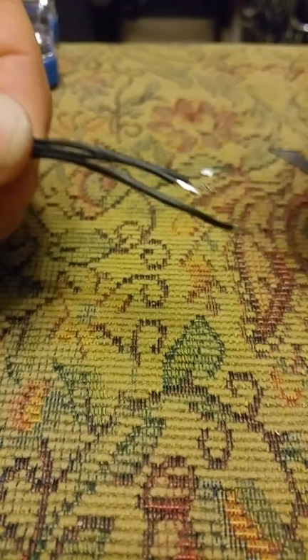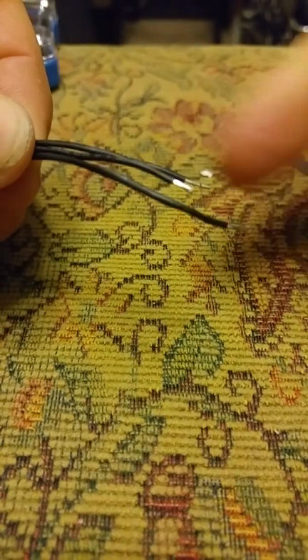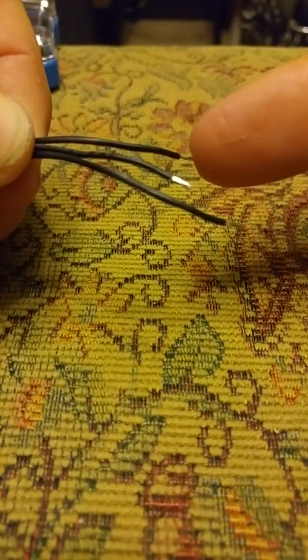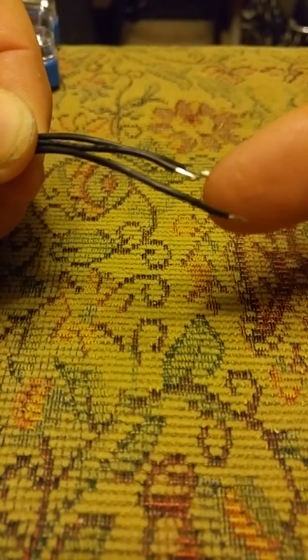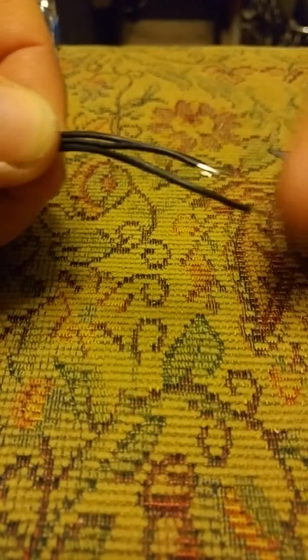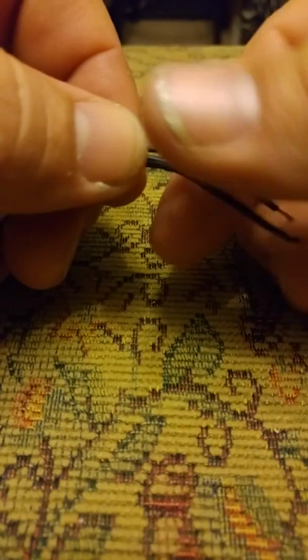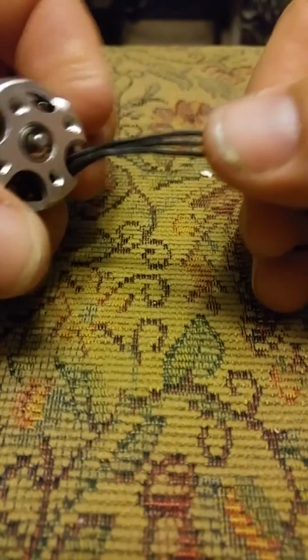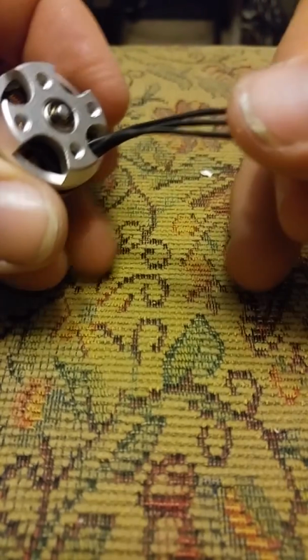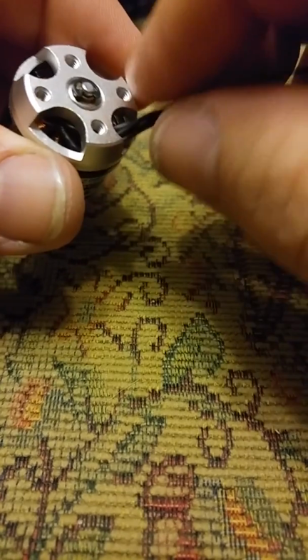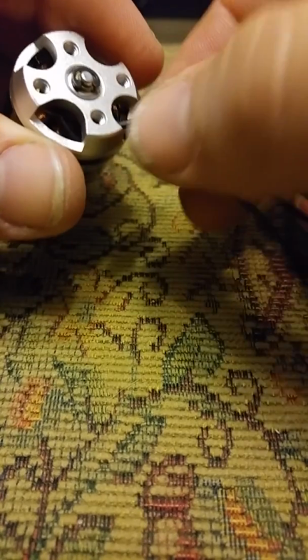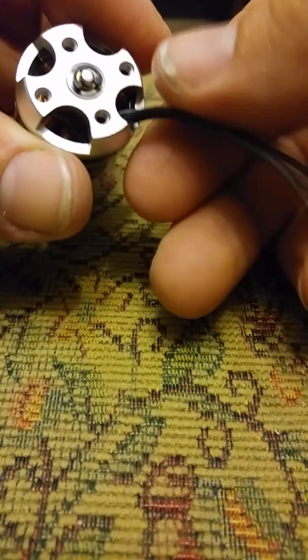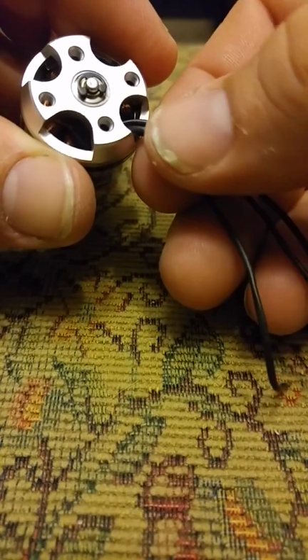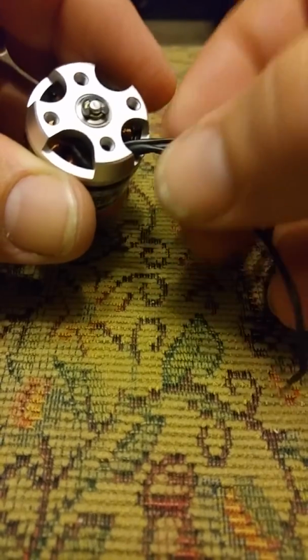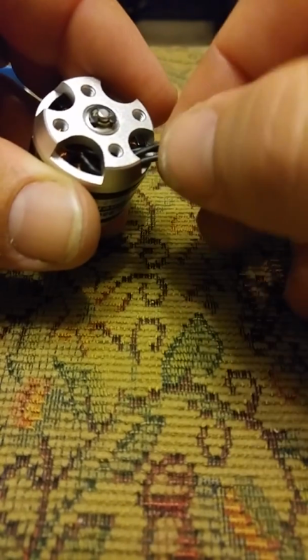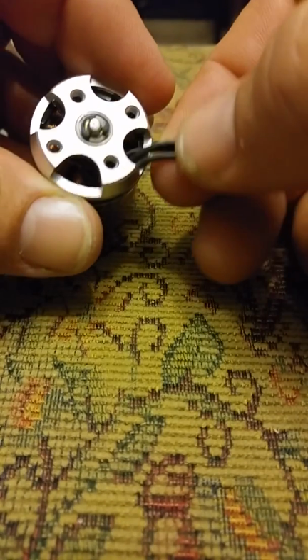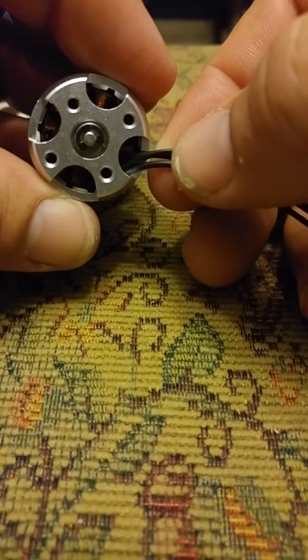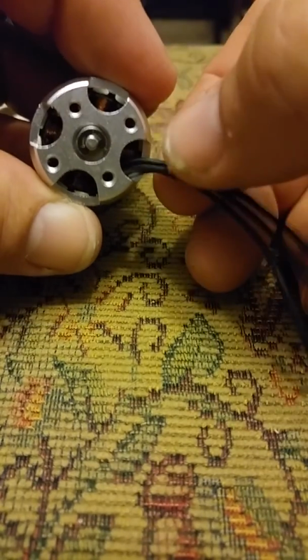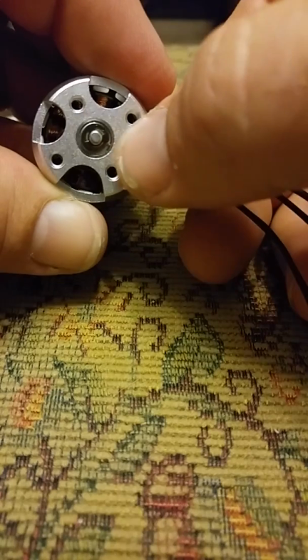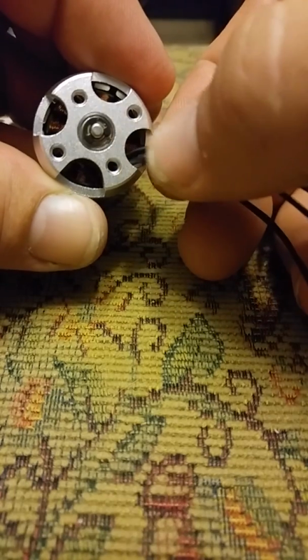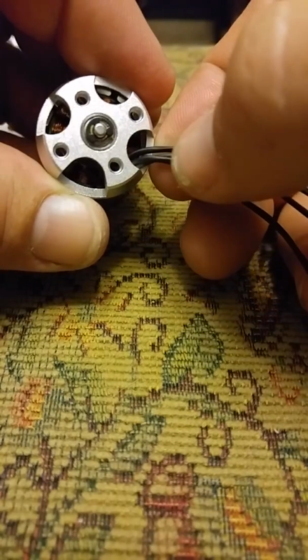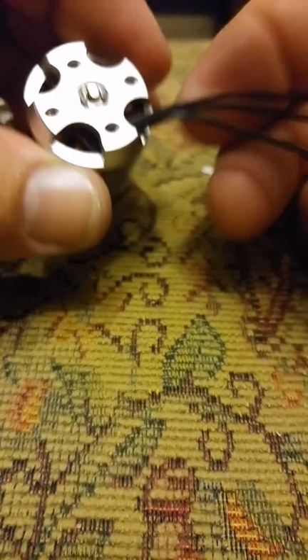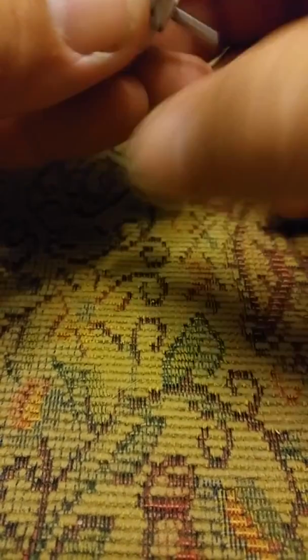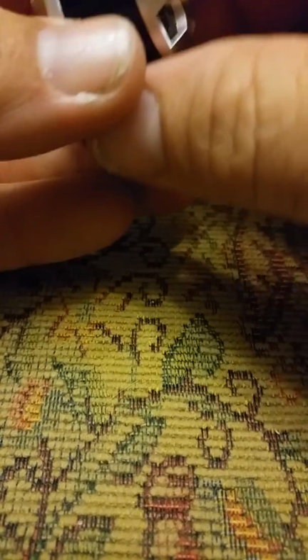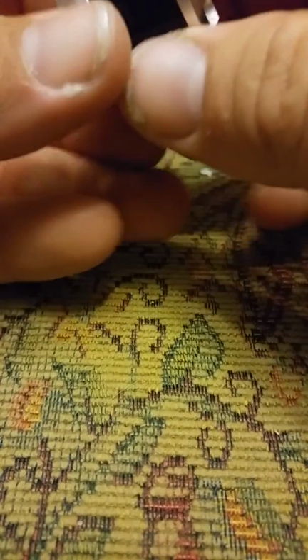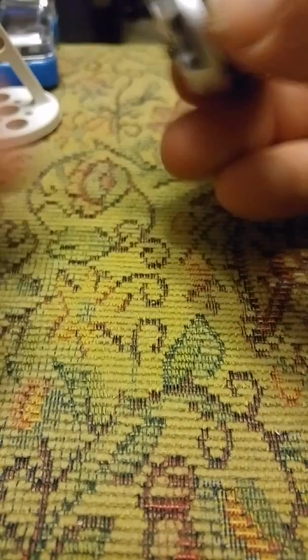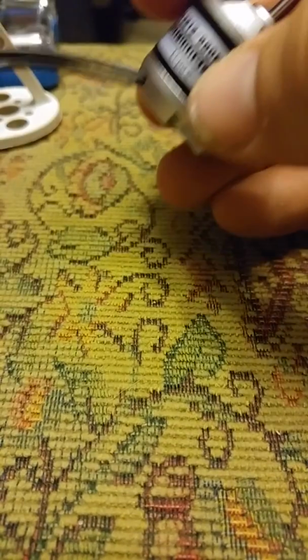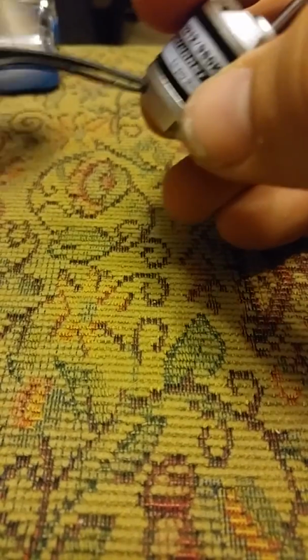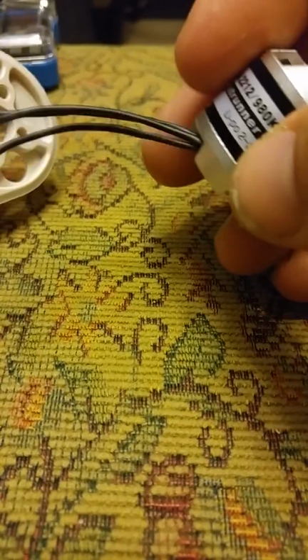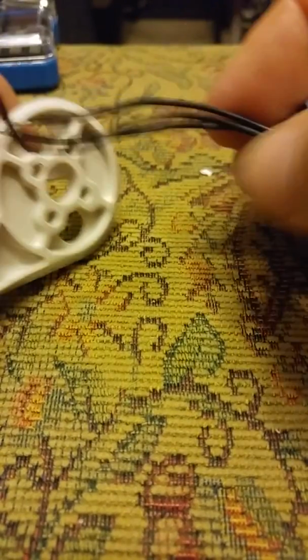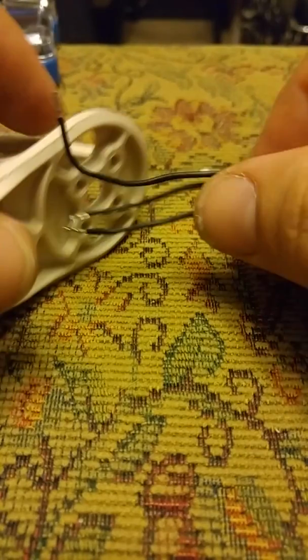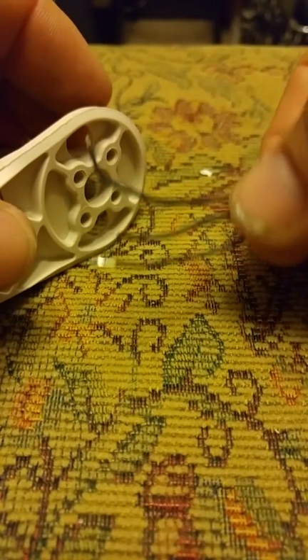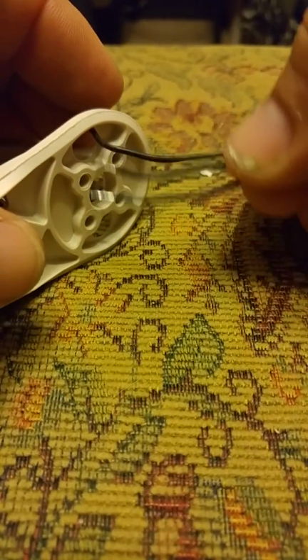Then solder your ends back on. And if you're worried about it, you can put a heat shrink piece back onto here. It's not really all that necessary, but if you're worried about the wires wiggling and all.